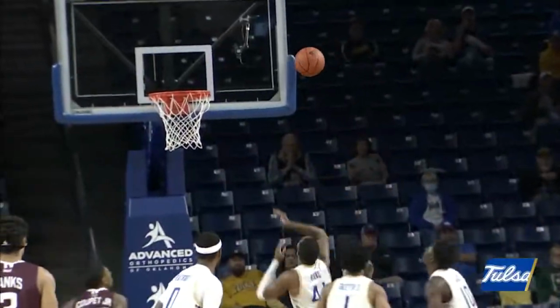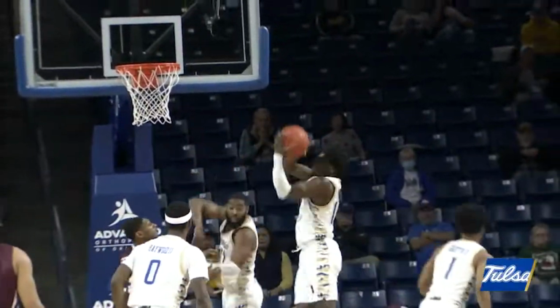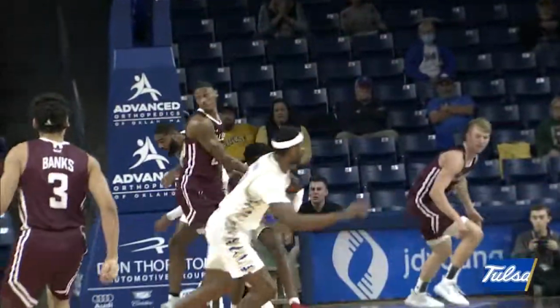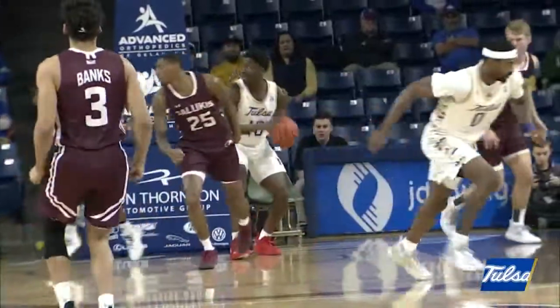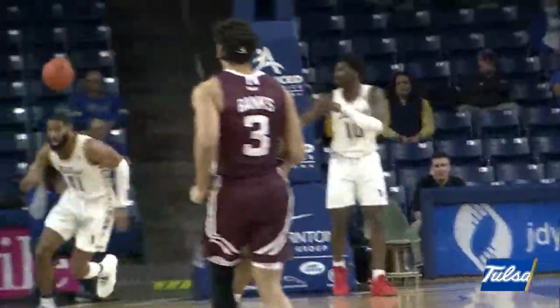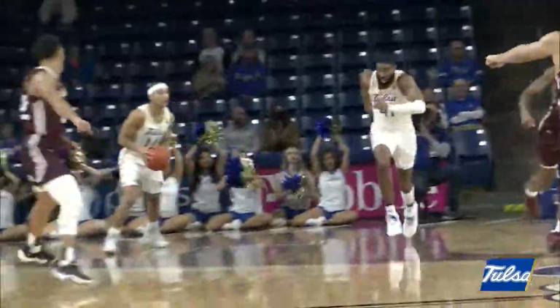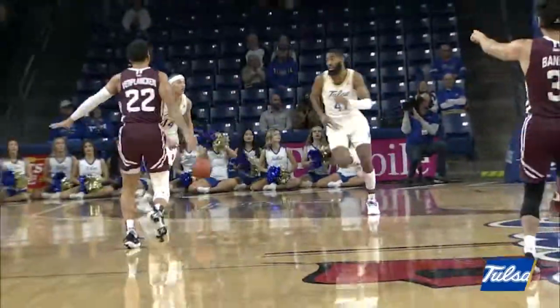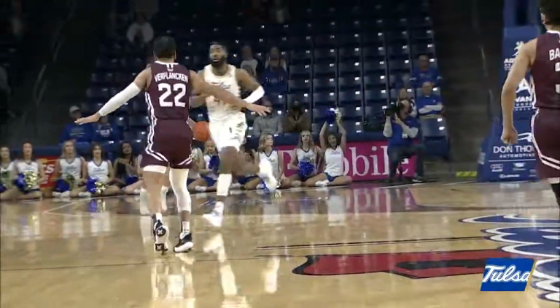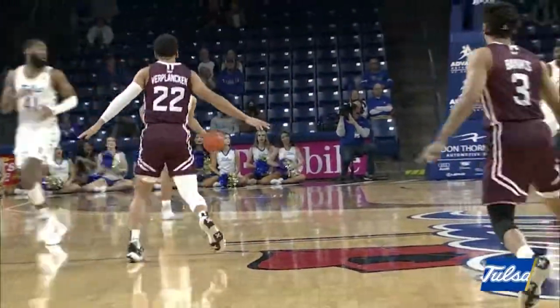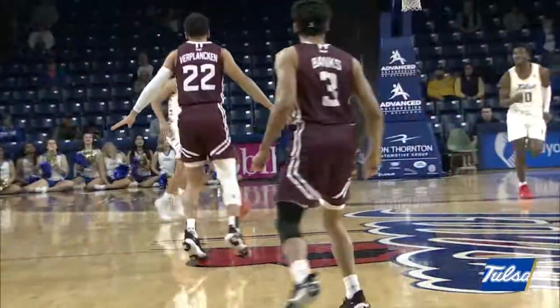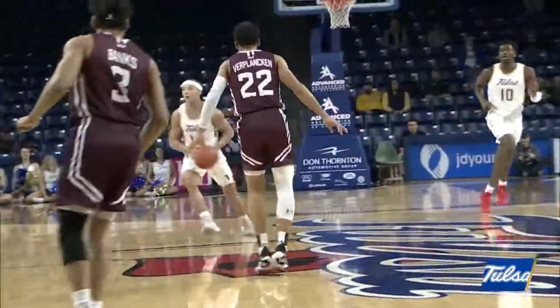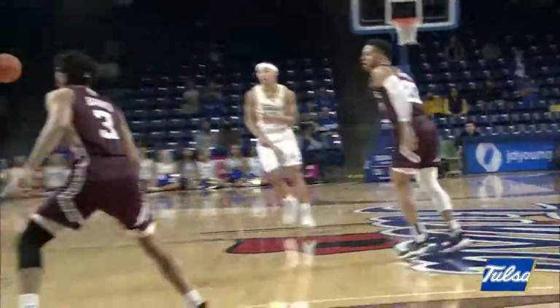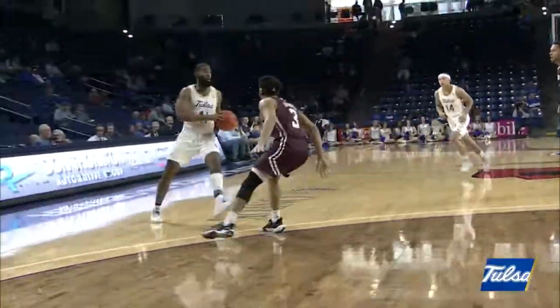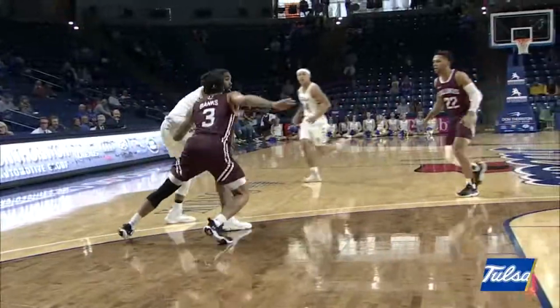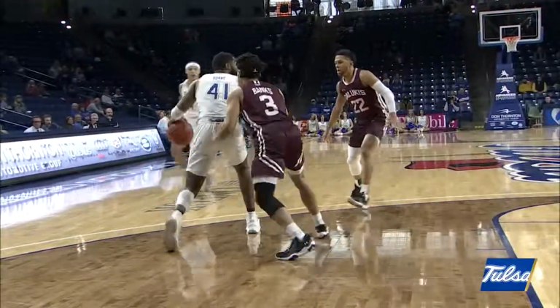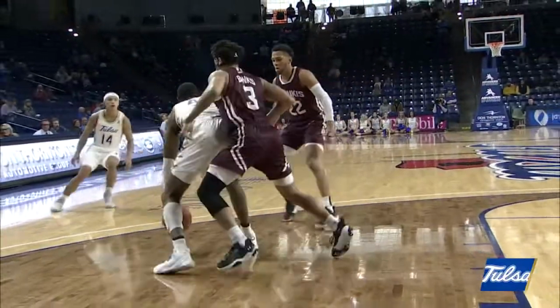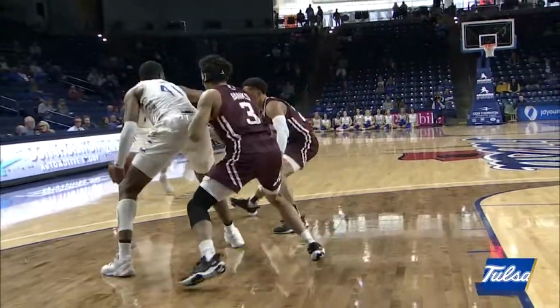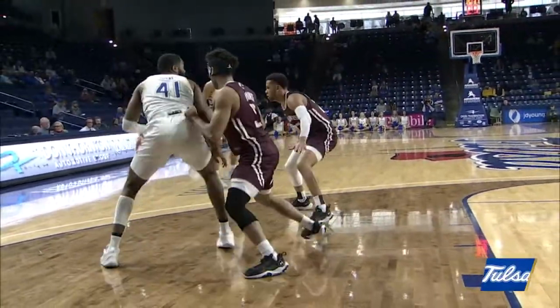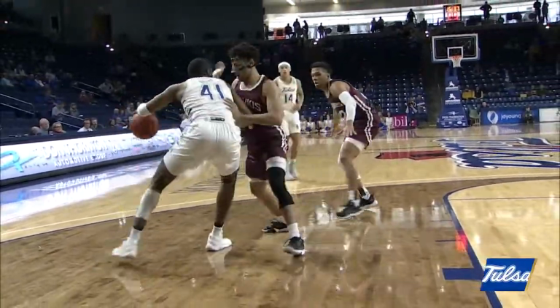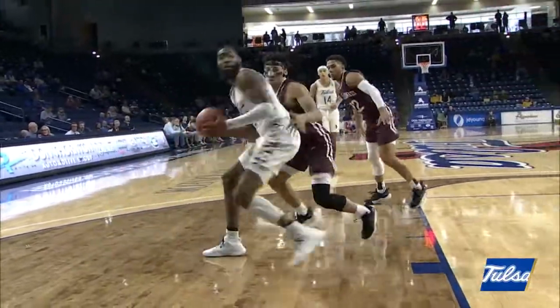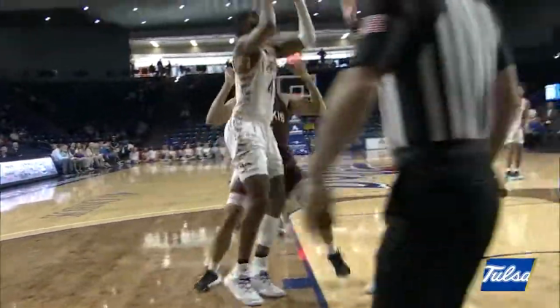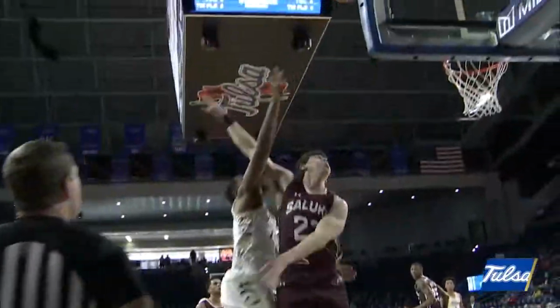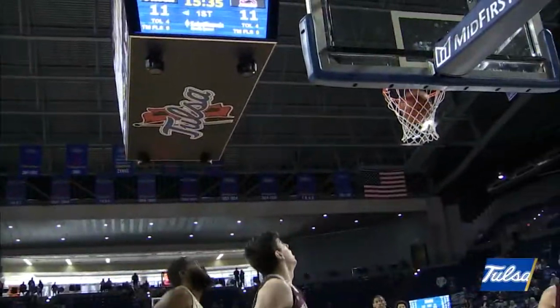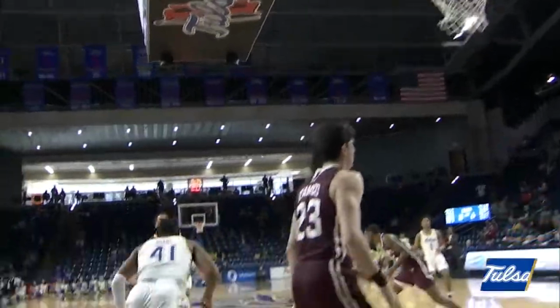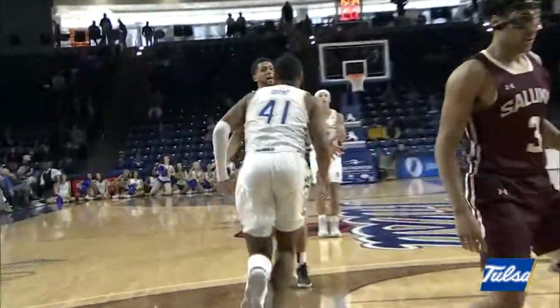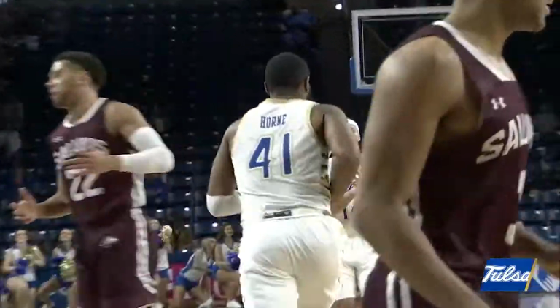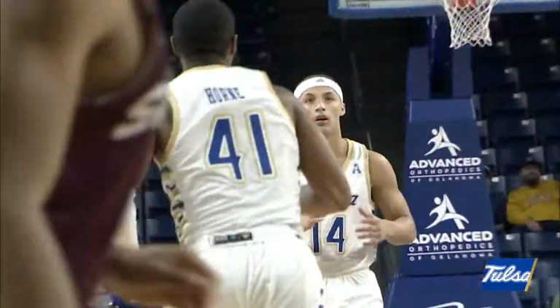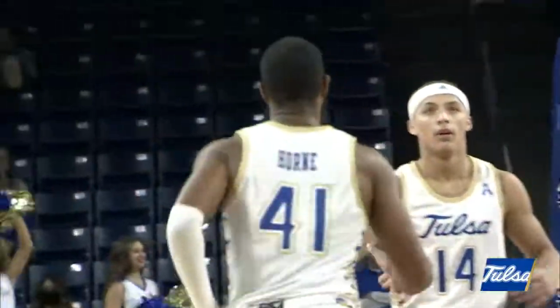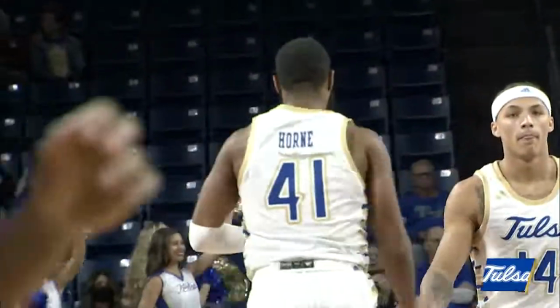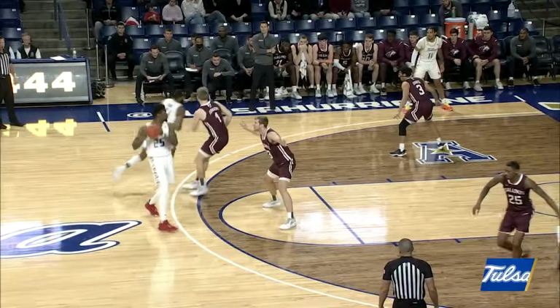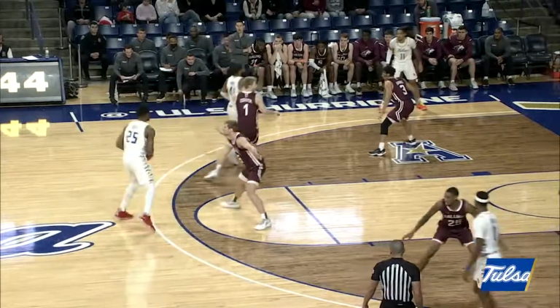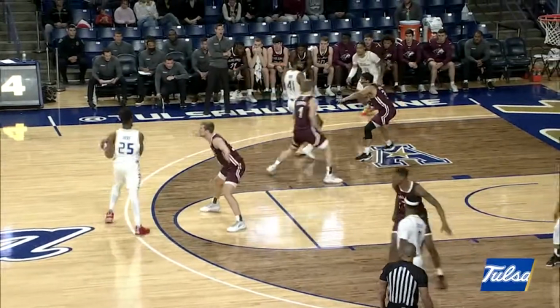He takes an elbow to the mask and backs it in against Horn. He turns, he shoots and misses off the side of the backboard — a seven-footer off the right baseline — and the rebound Dalger! Here comes TU, on the right side trying to back down the smaller guard Horn, with a spin move — and he scoops it up and in!